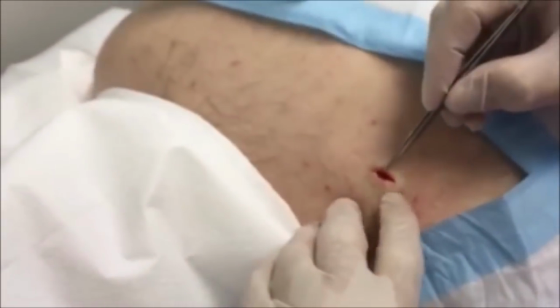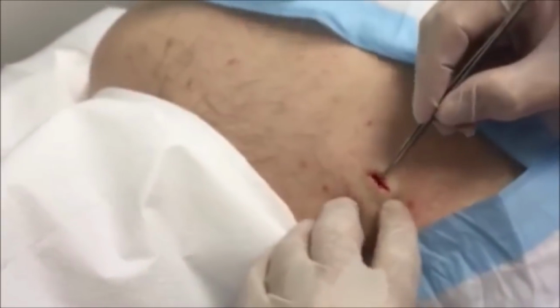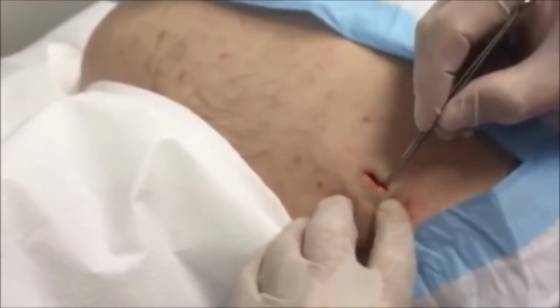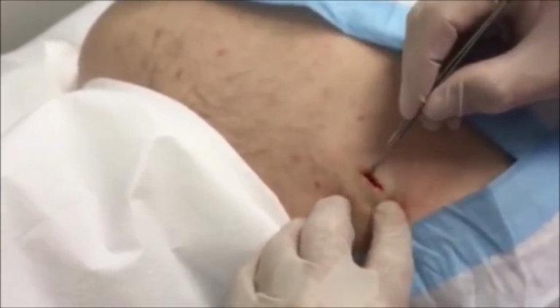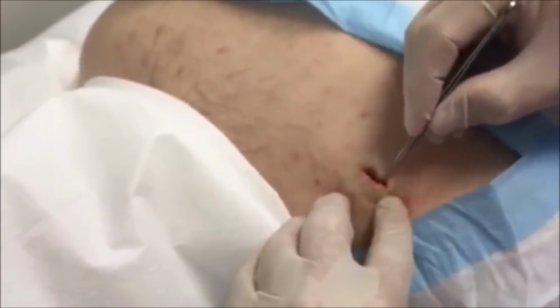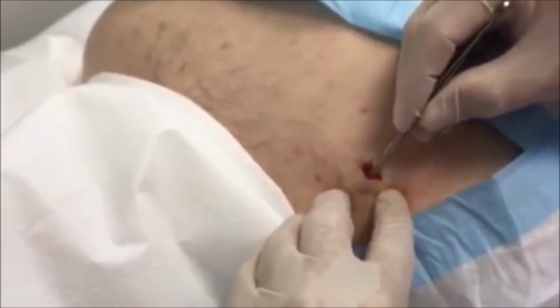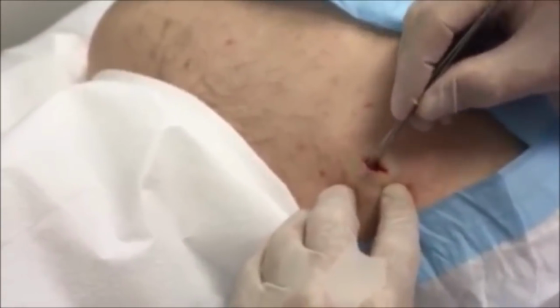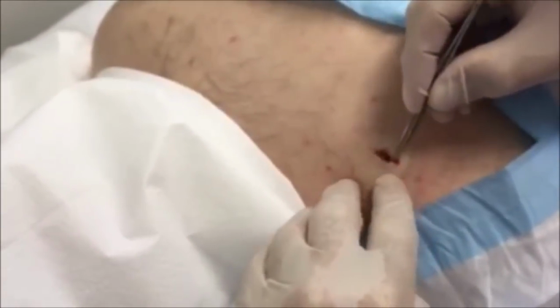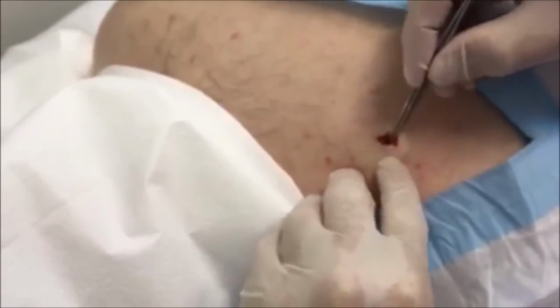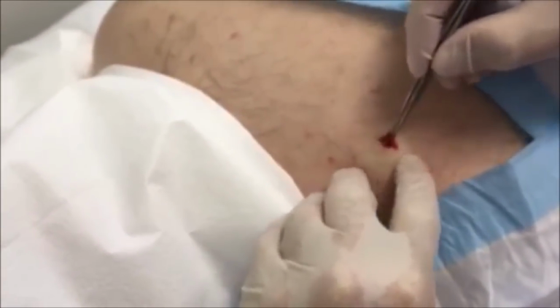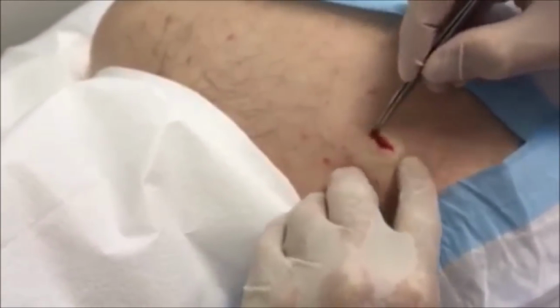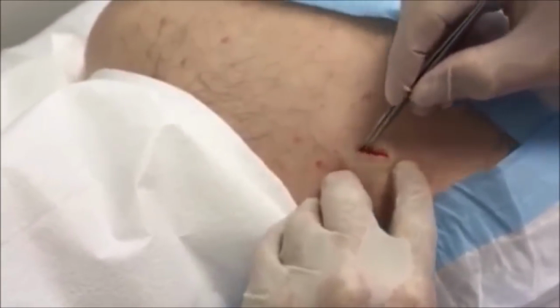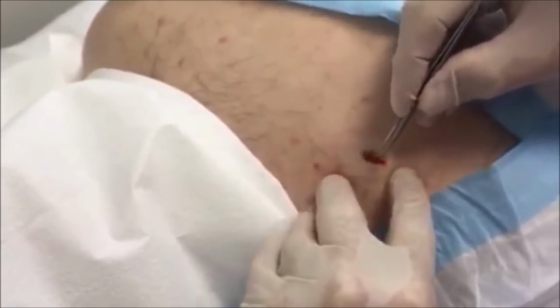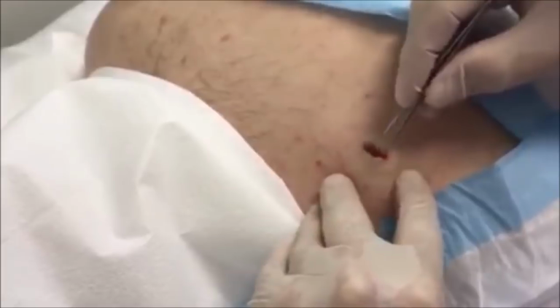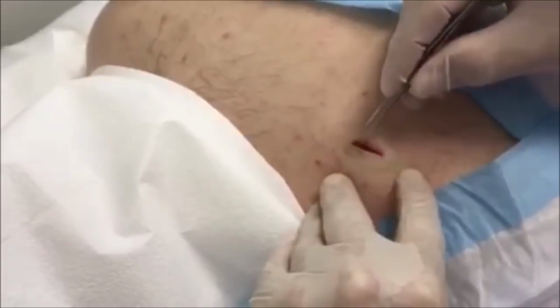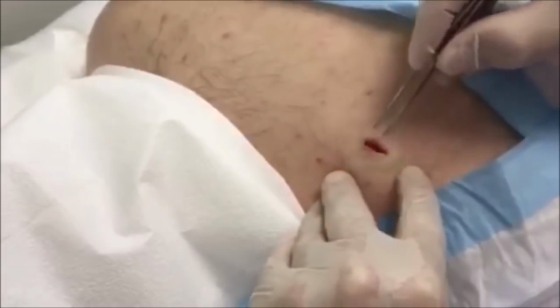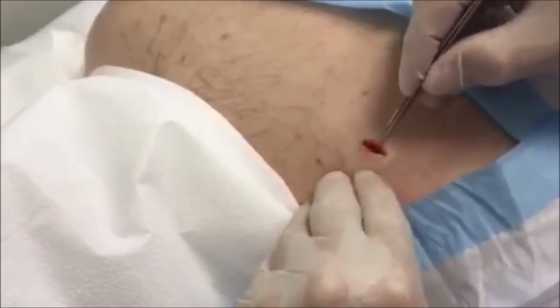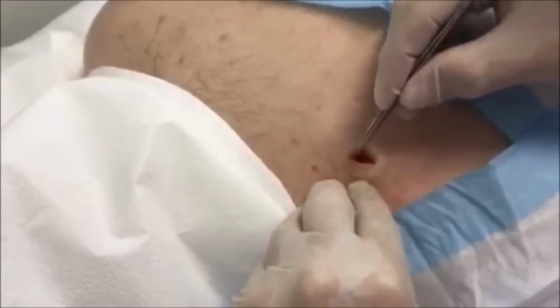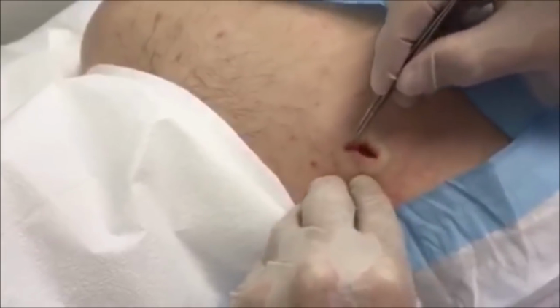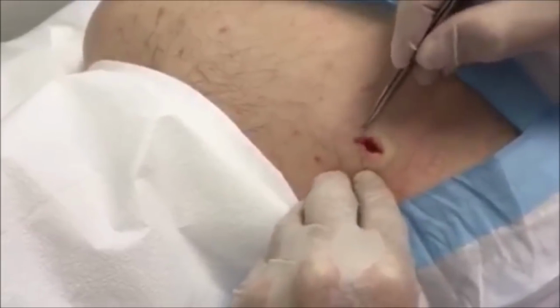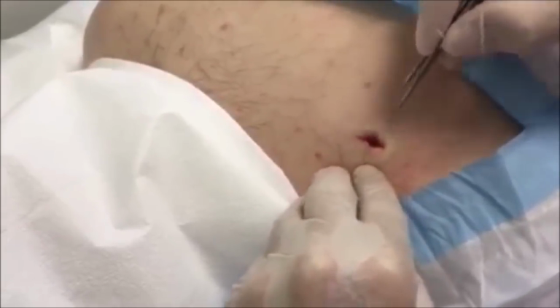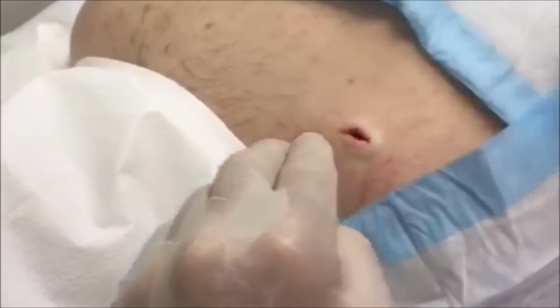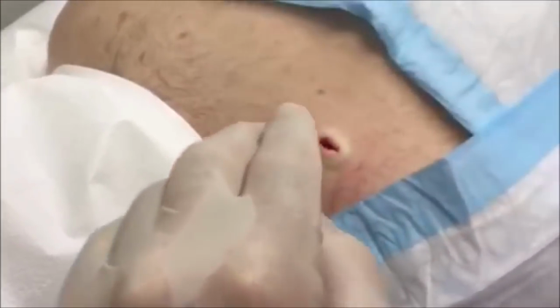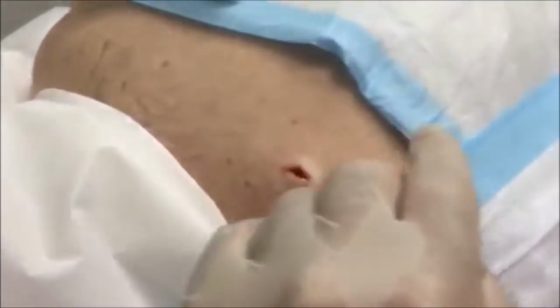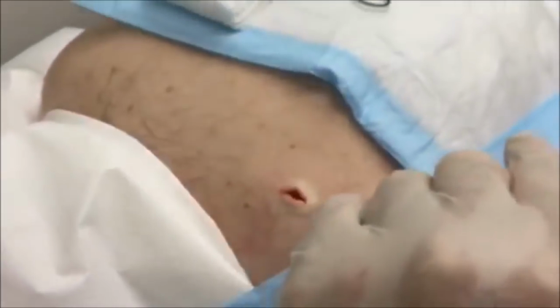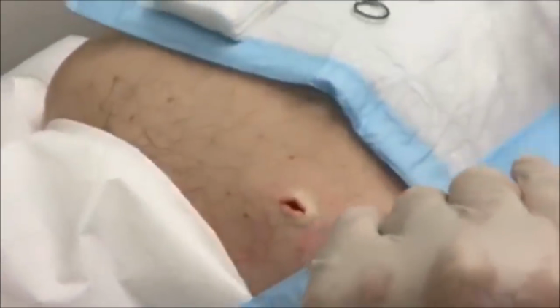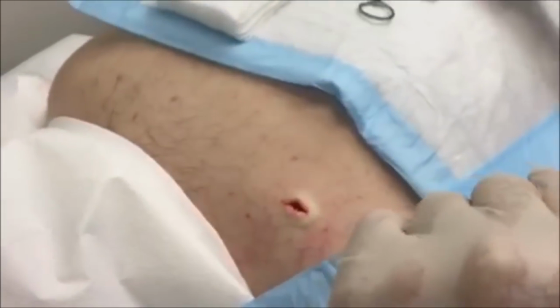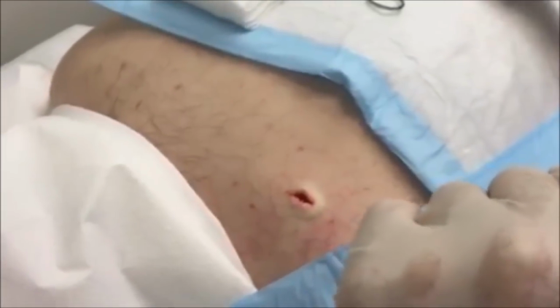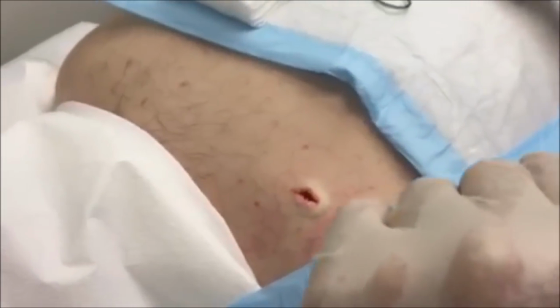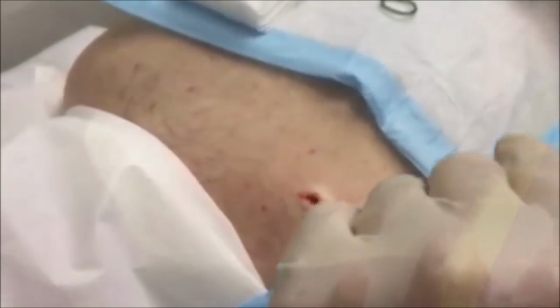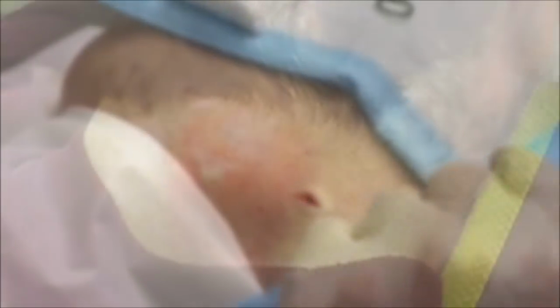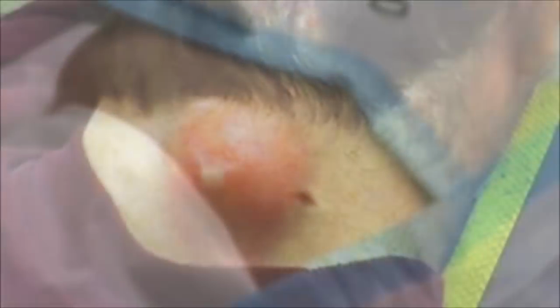We're going to make sure you don't have anything else in there. And you do not — that's all nice and clean. So we're going to throw a few stitches in here and you're going to be done, okay? All right.